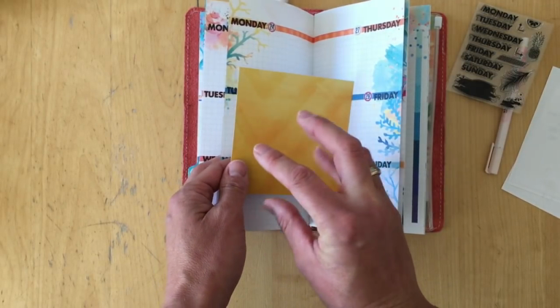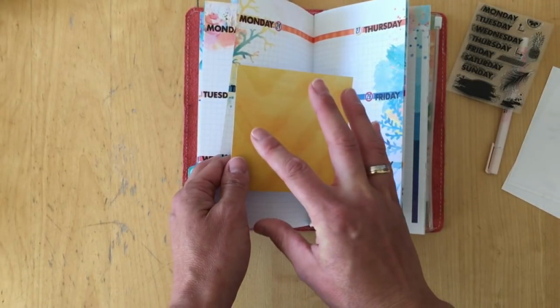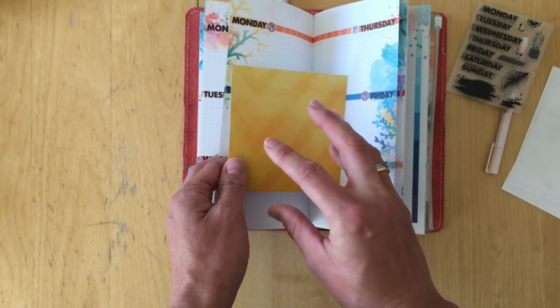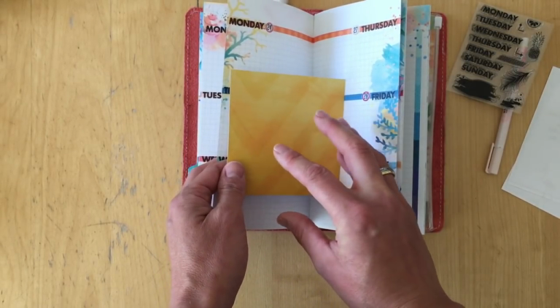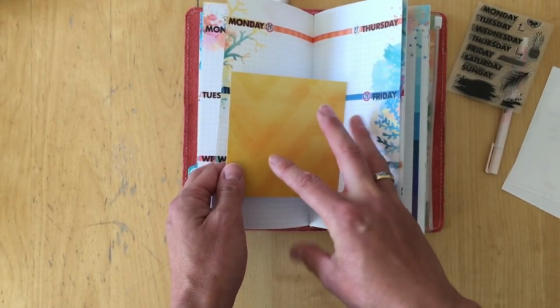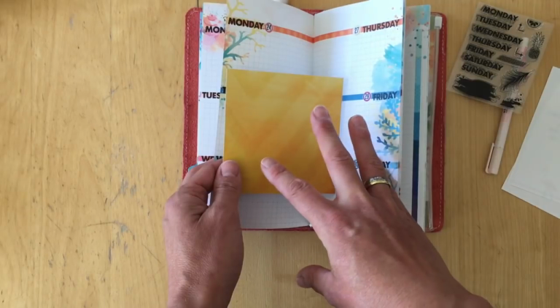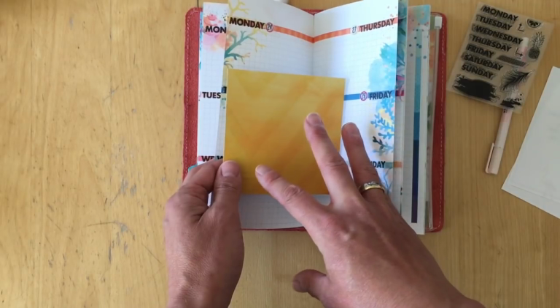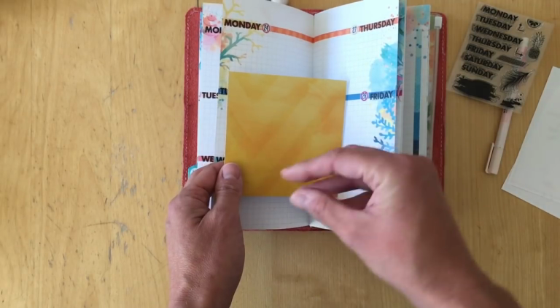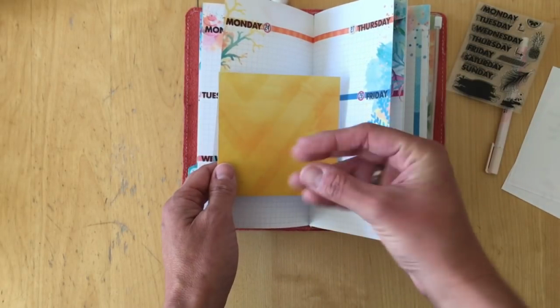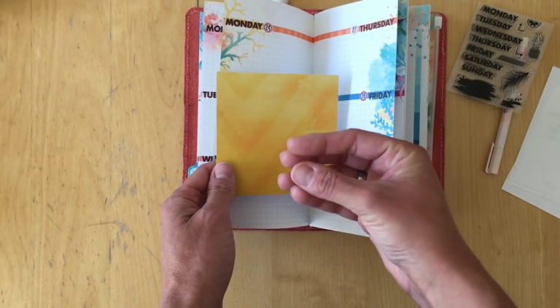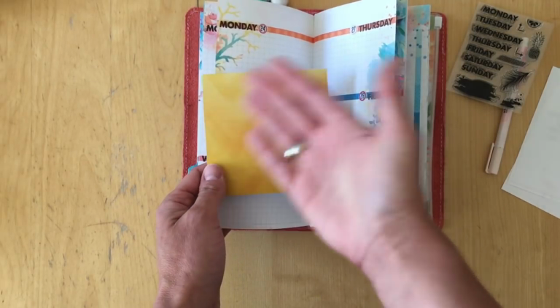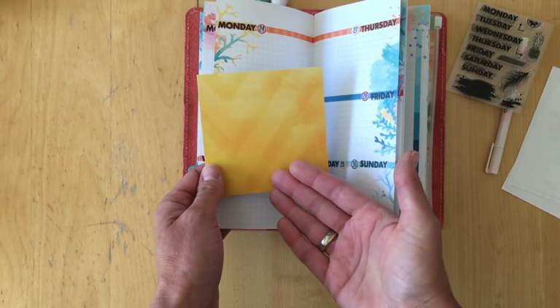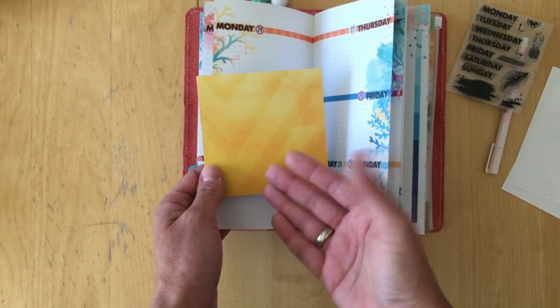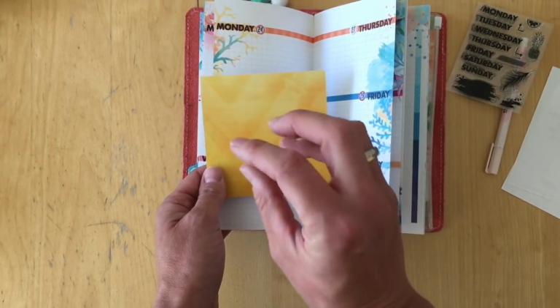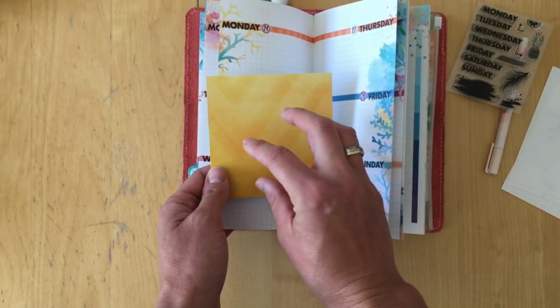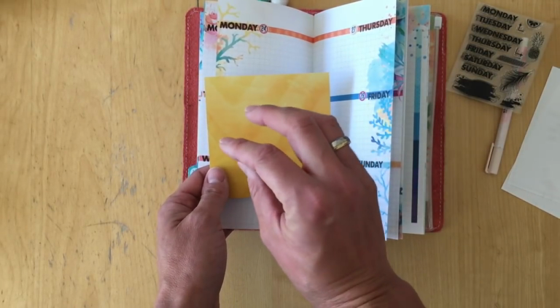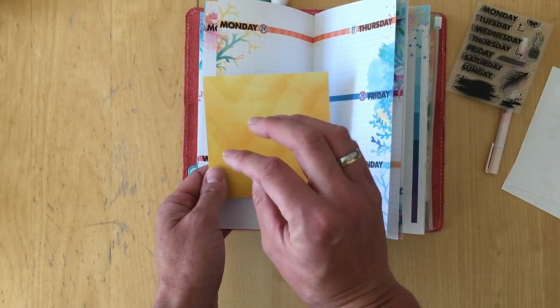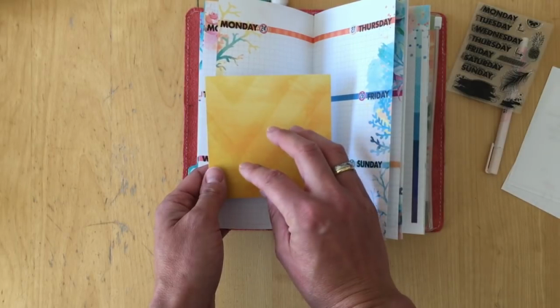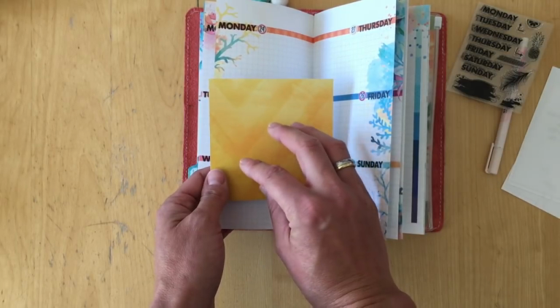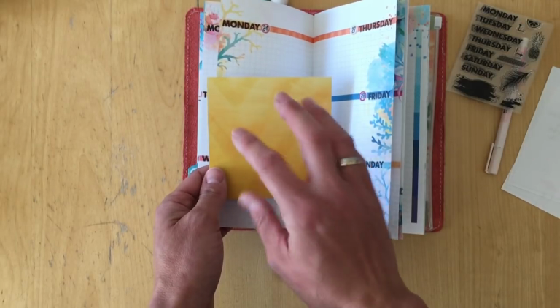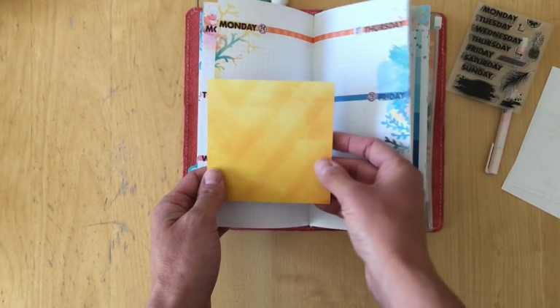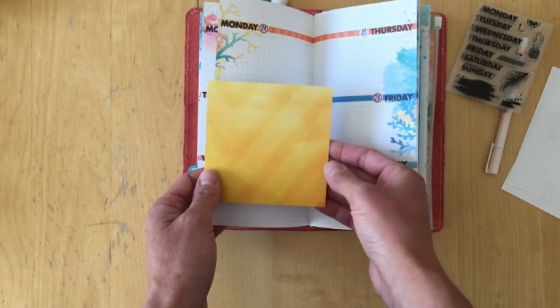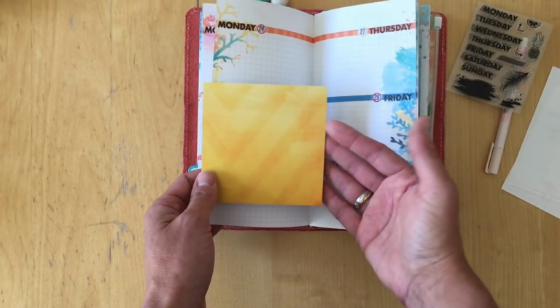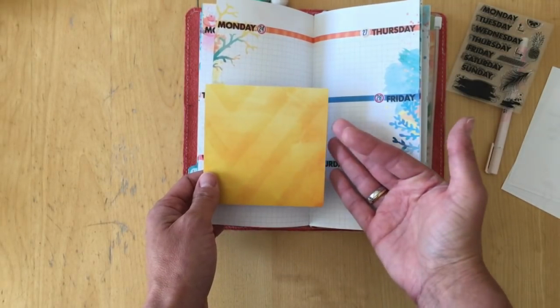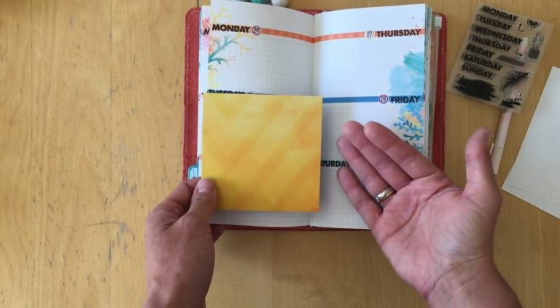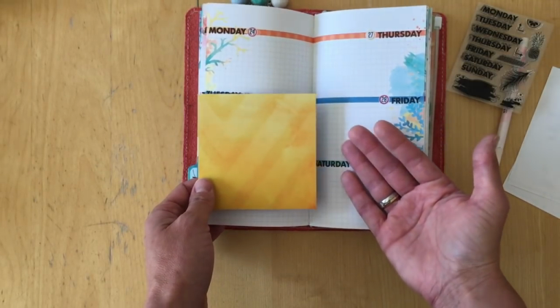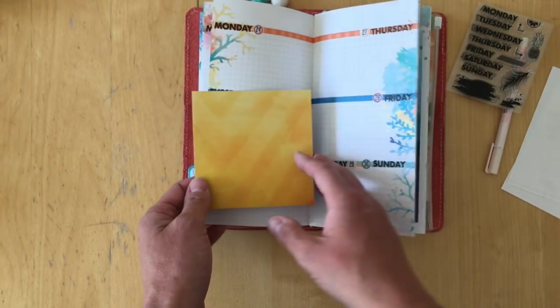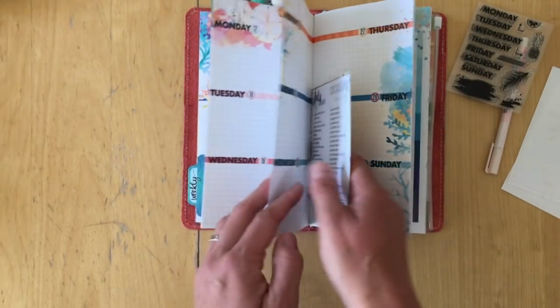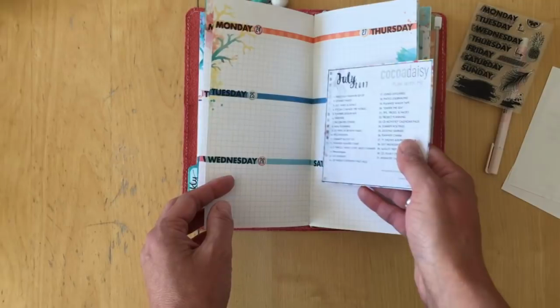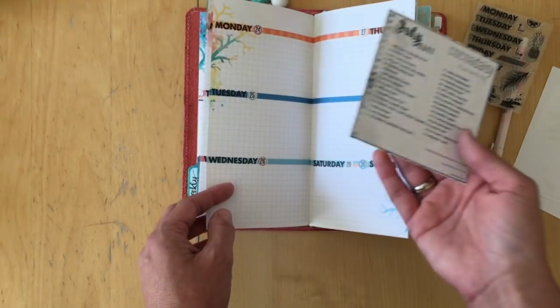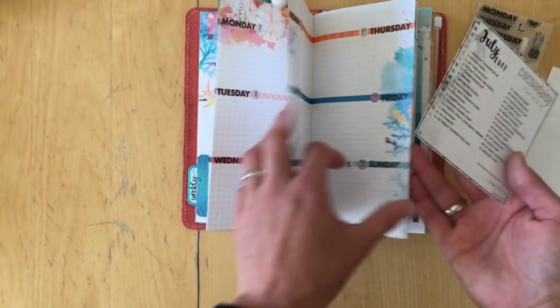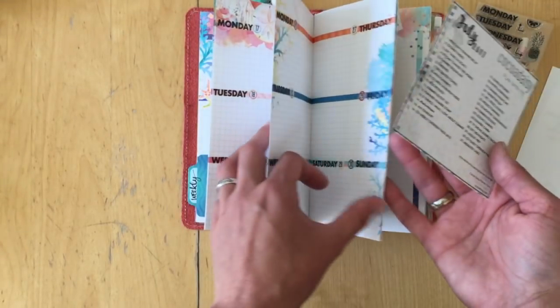These are things I really love to do — whenever I see a die cut and I know it would work perfectly somewhere, I stick it down. I do not force myself to be creative, and I wasn't able to get to that decorating yet.